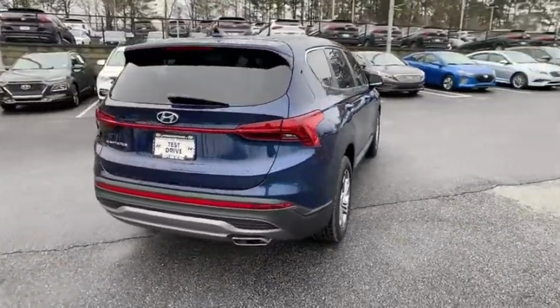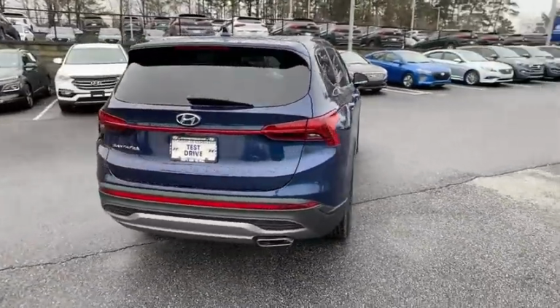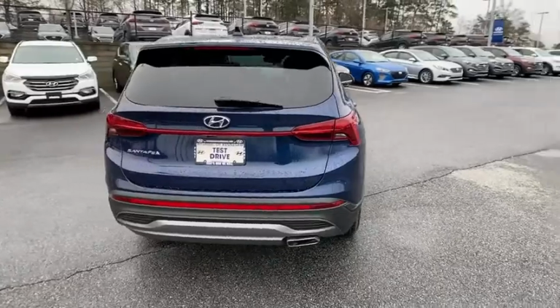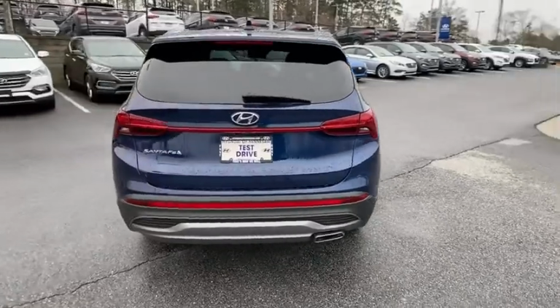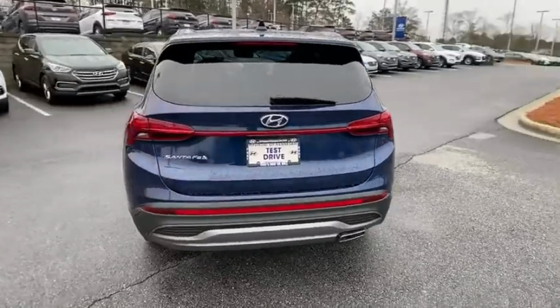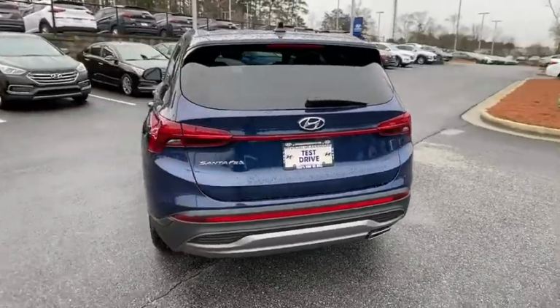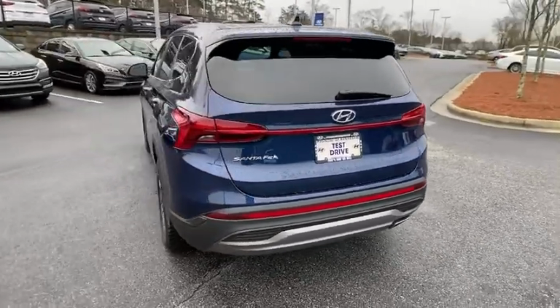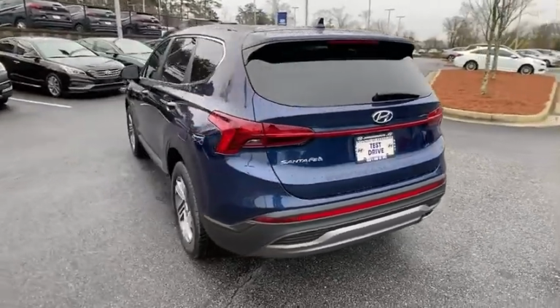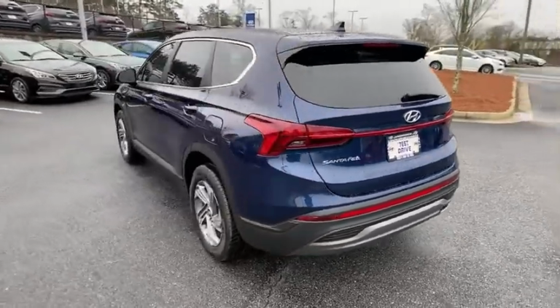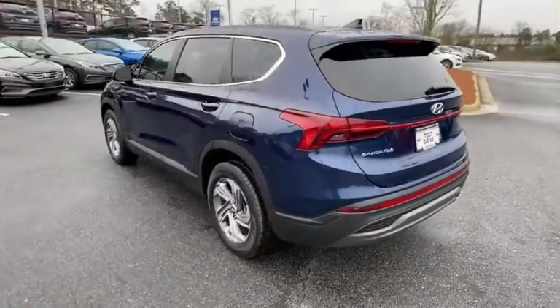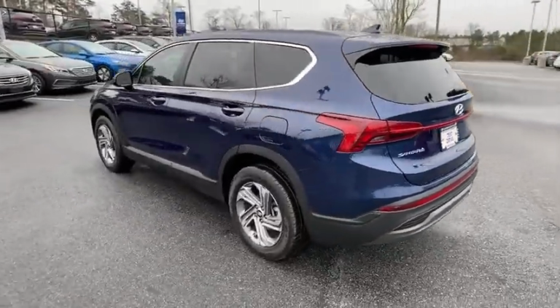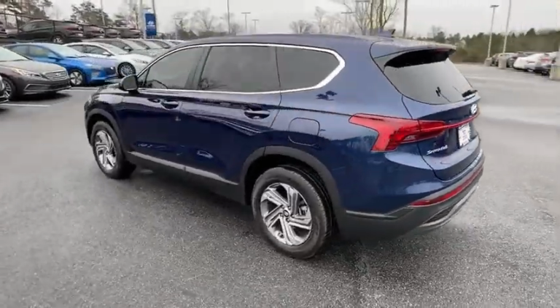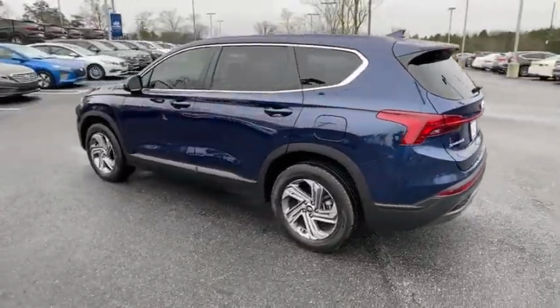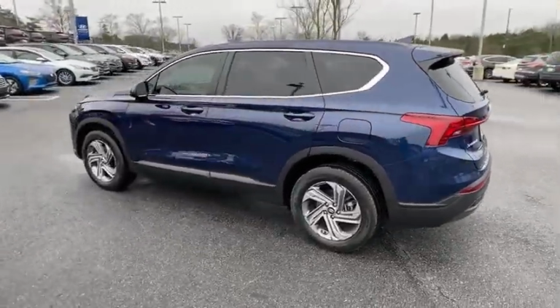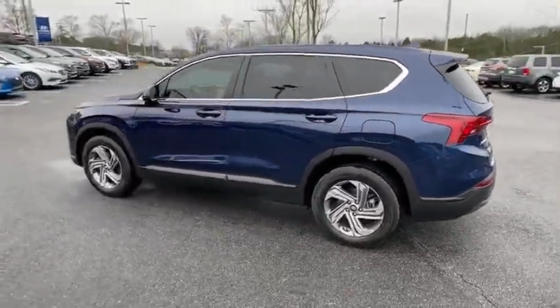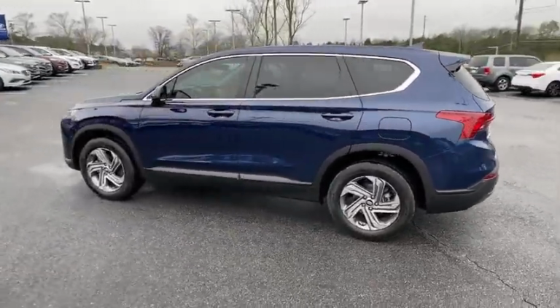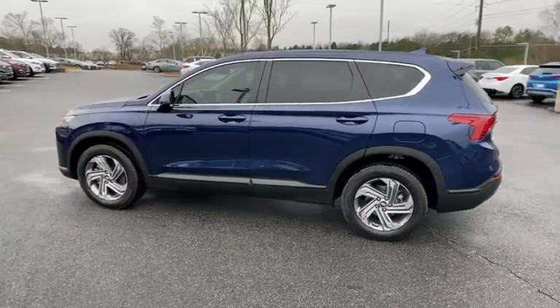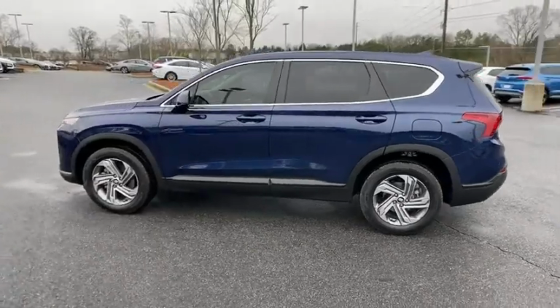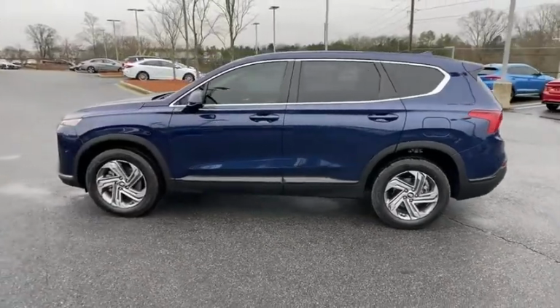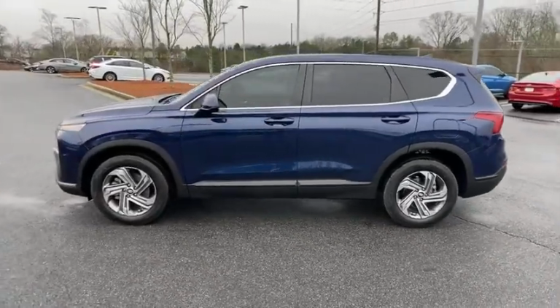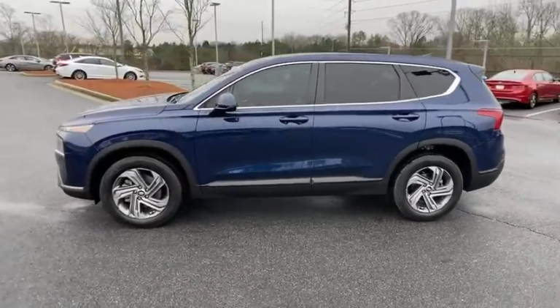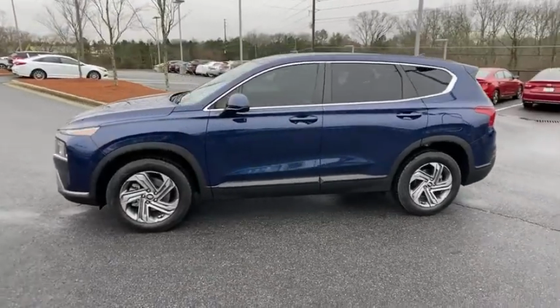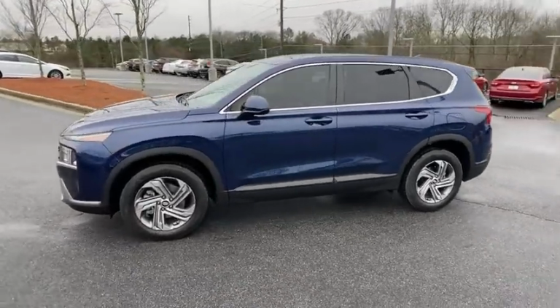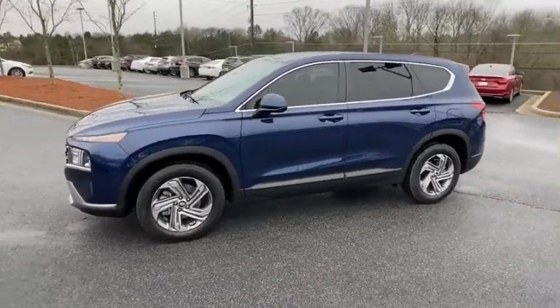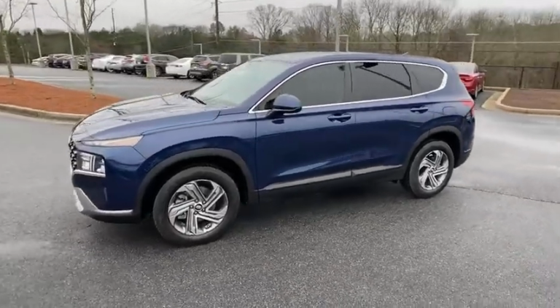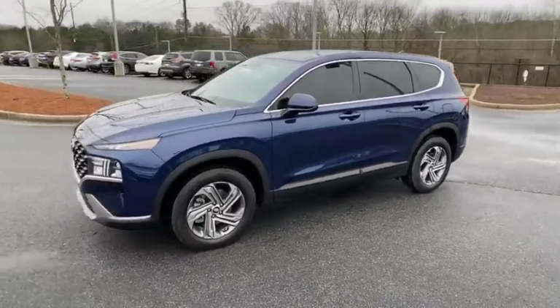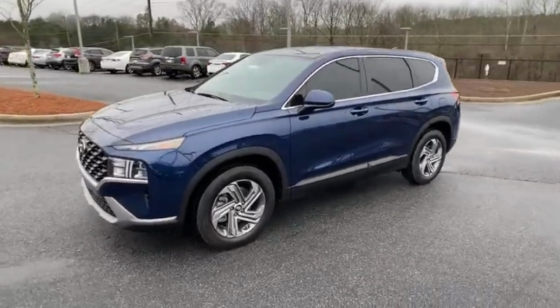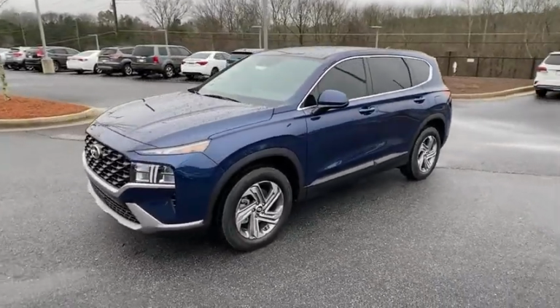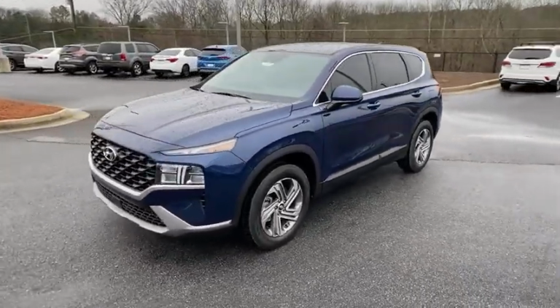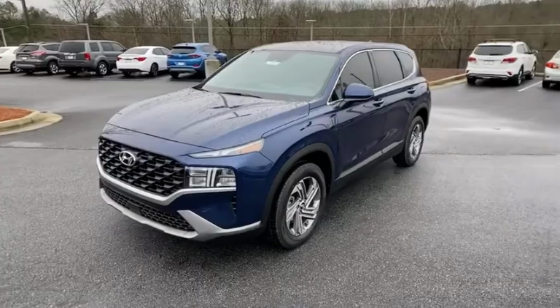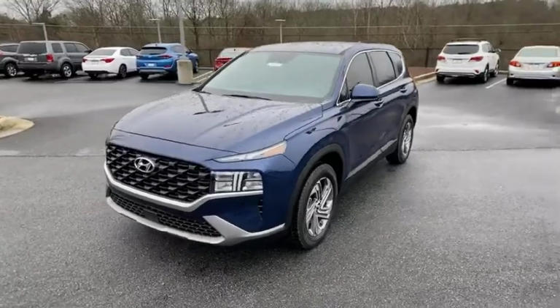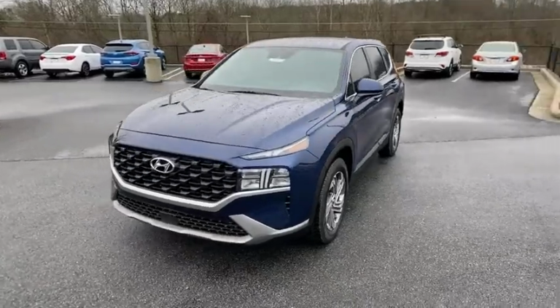Here are some of this vehicle's great options. Traction control. Dual airbags. Power steering. Alloy wheels. Four-wheel disc brakes. Trip computer. Security system. Electronic stability control.